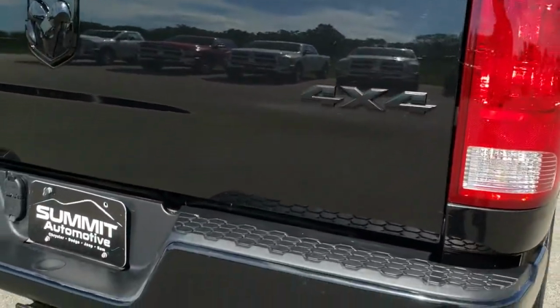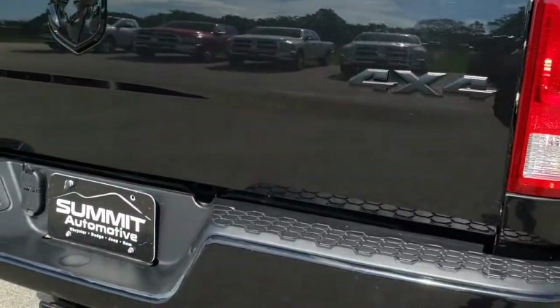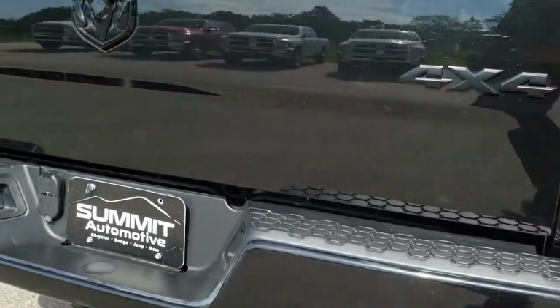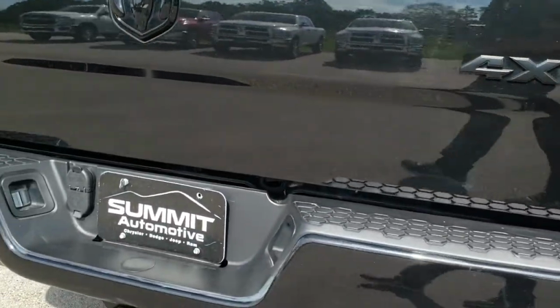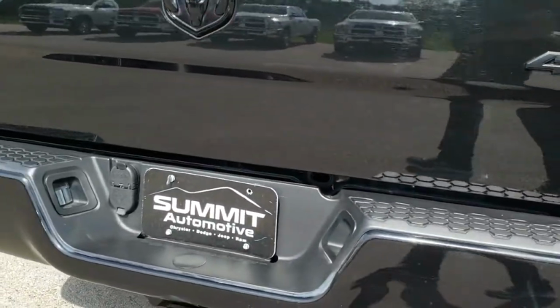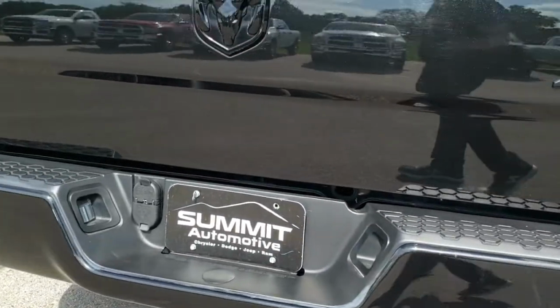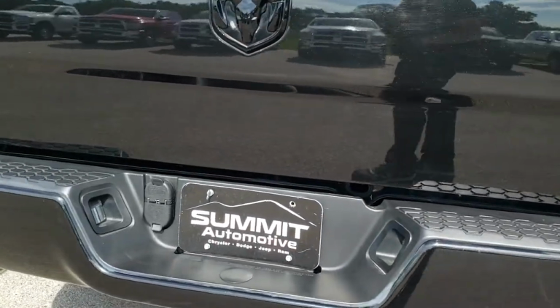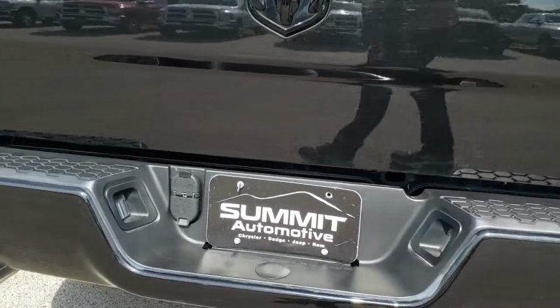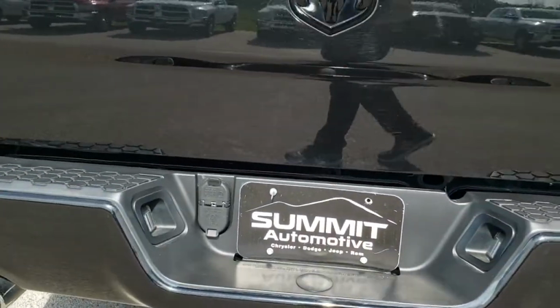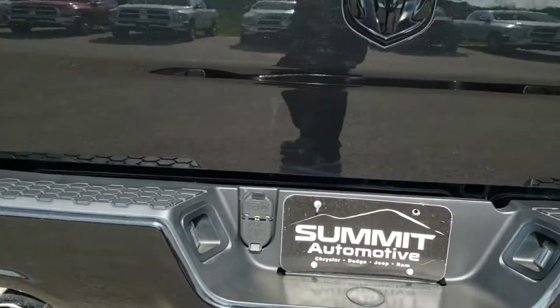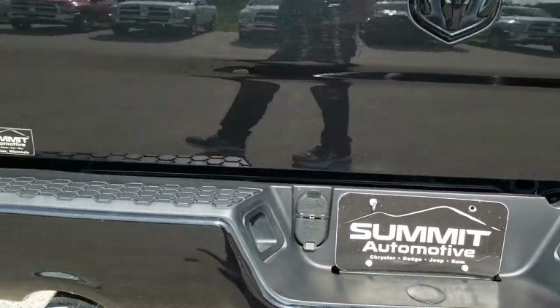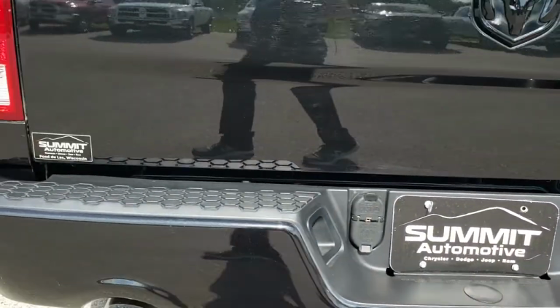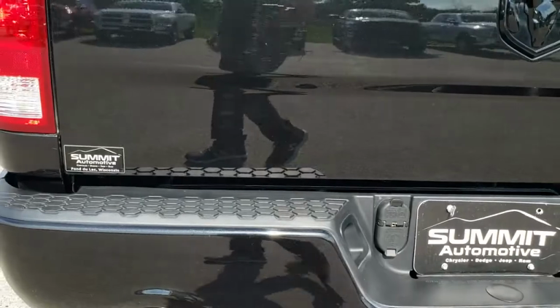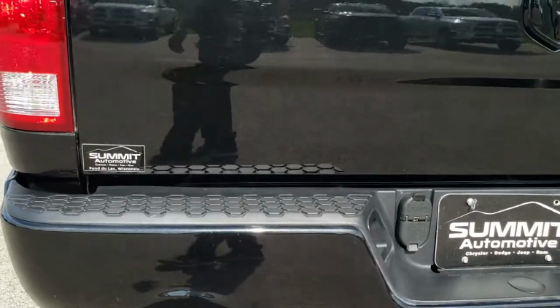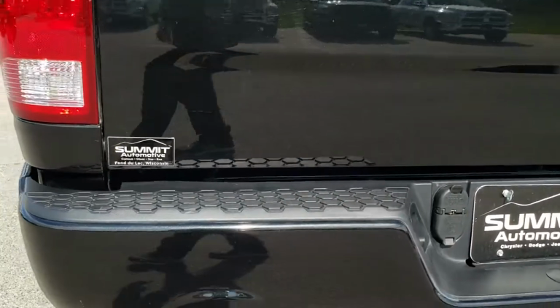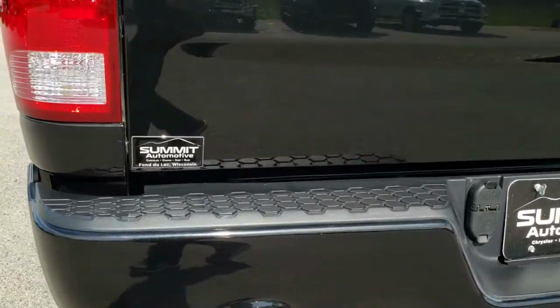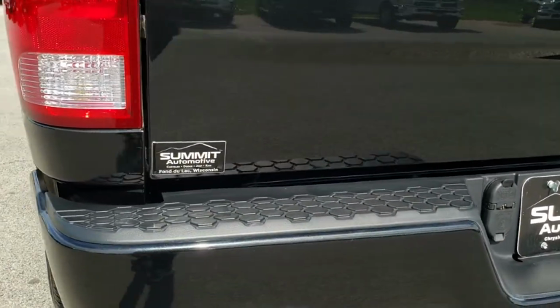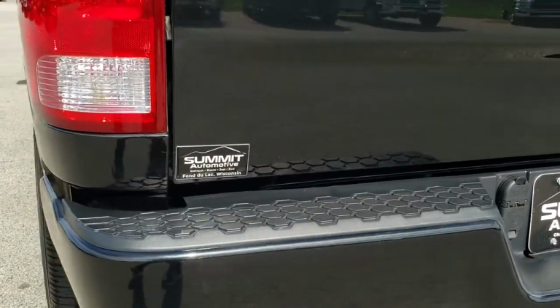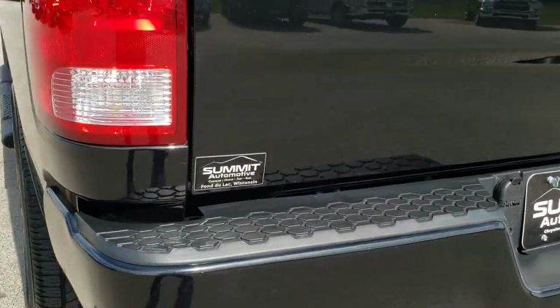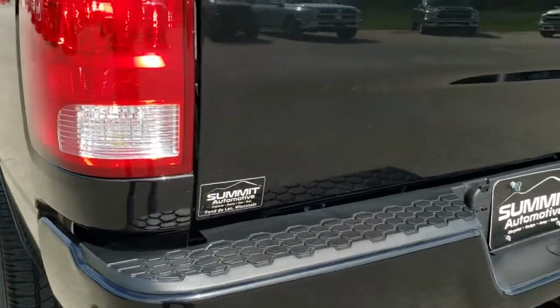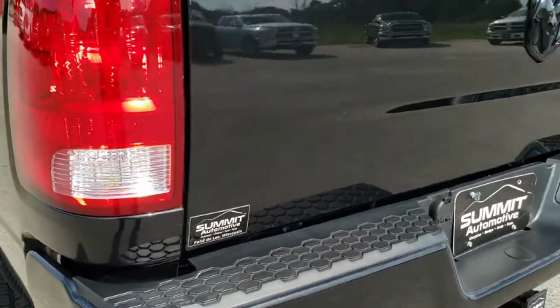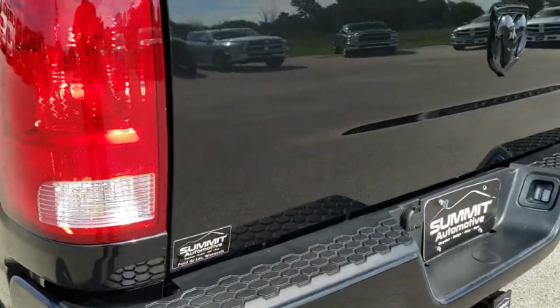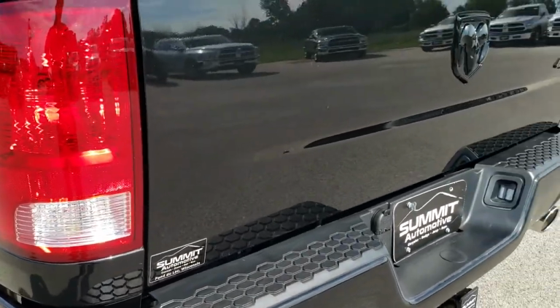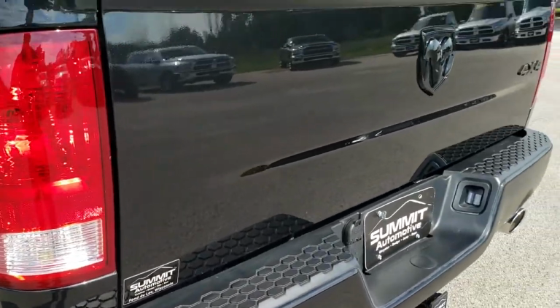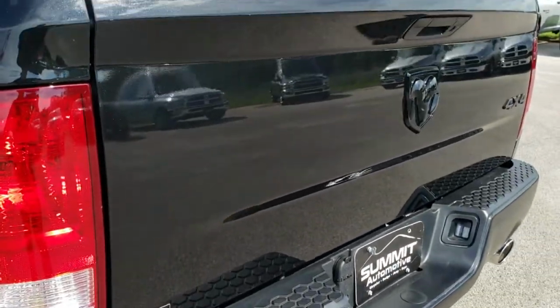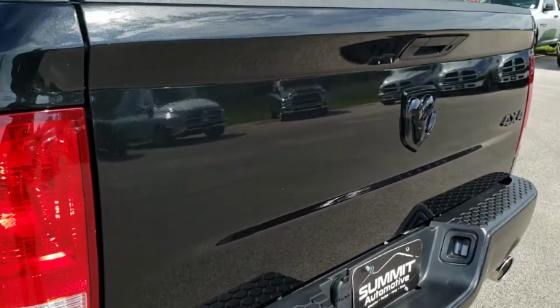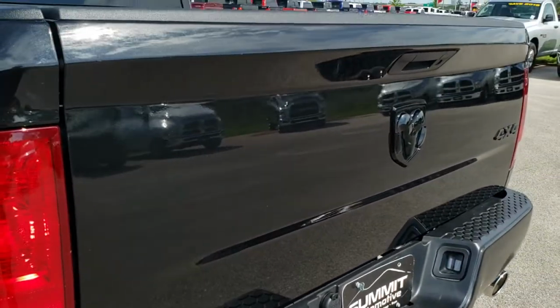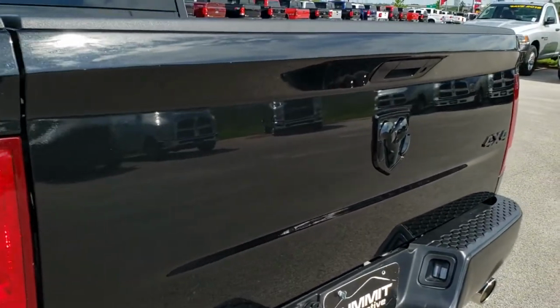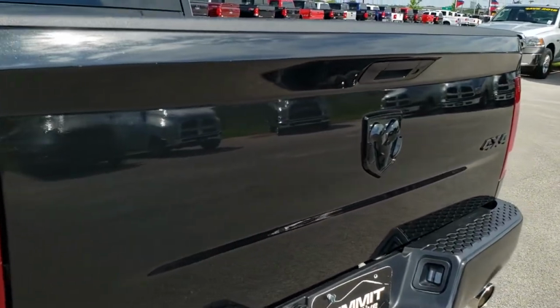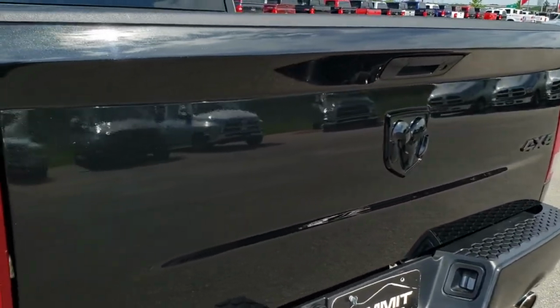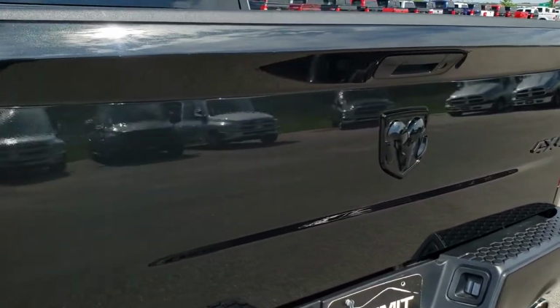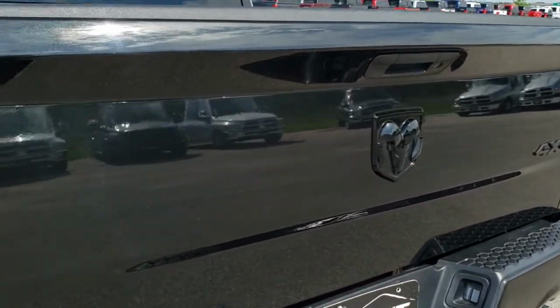Coming around to the back, rear bumper is in really nice condition, as is the dual rear exhaust. Full towing package which includes the receiver hitch, four pin, and seven pin wiring.